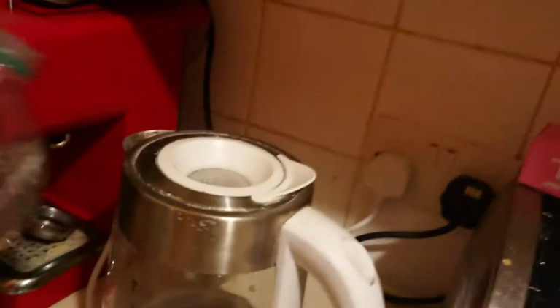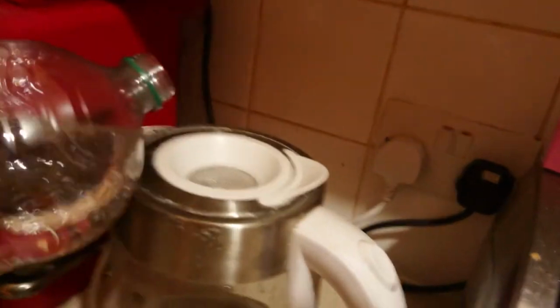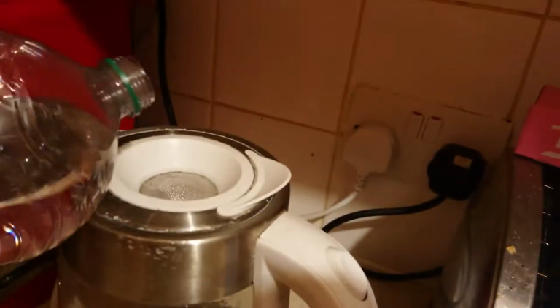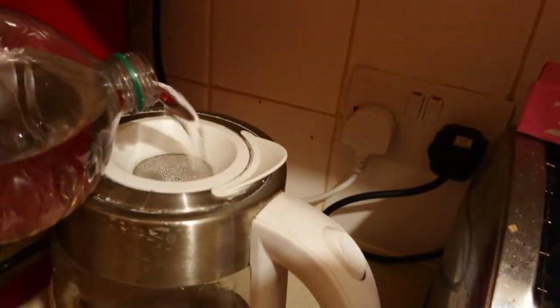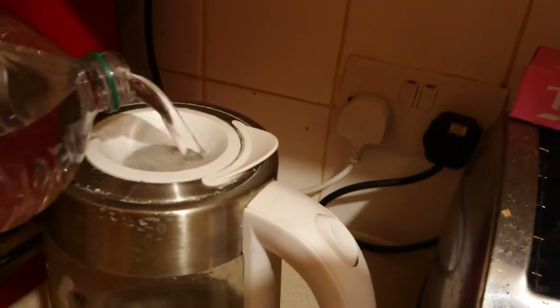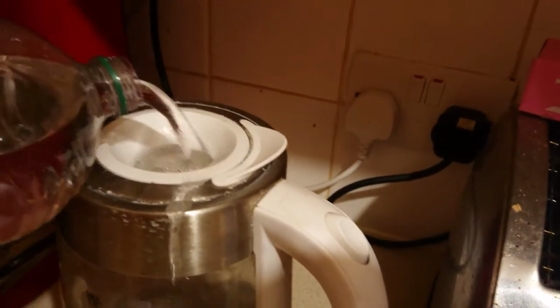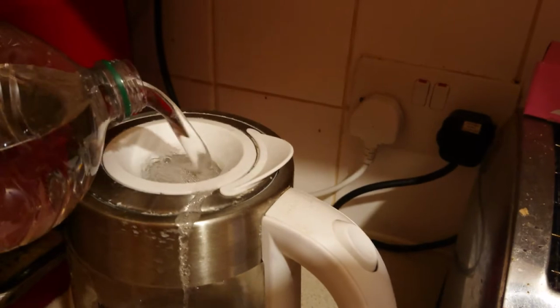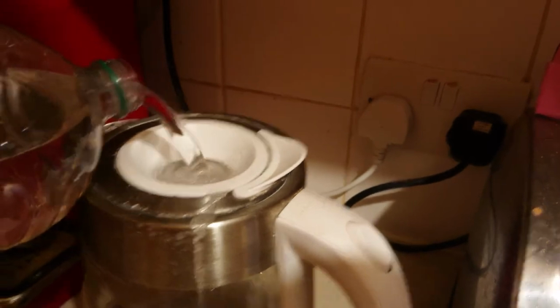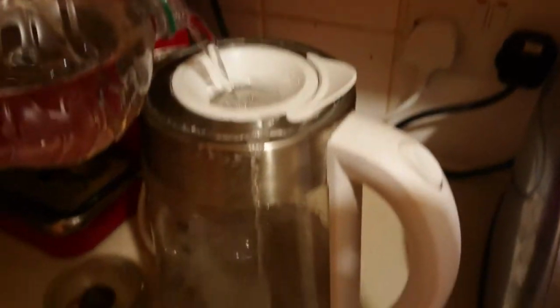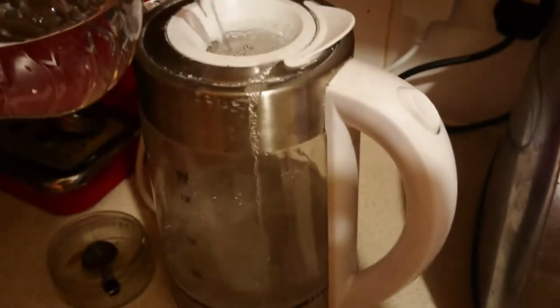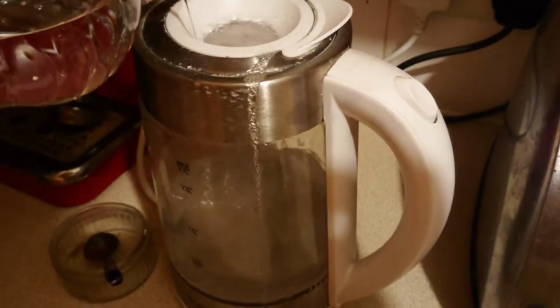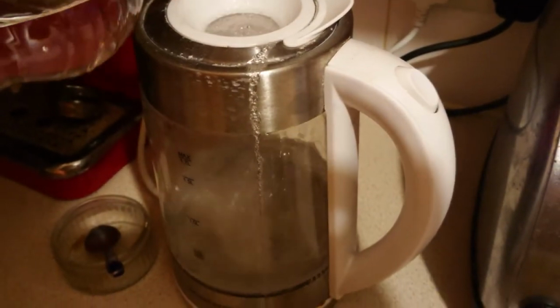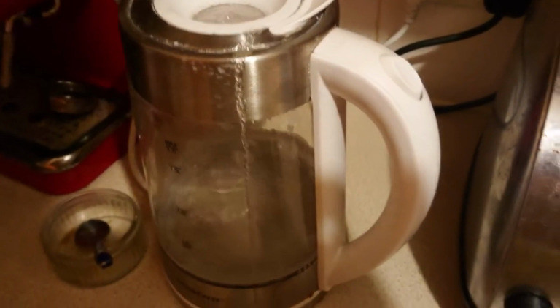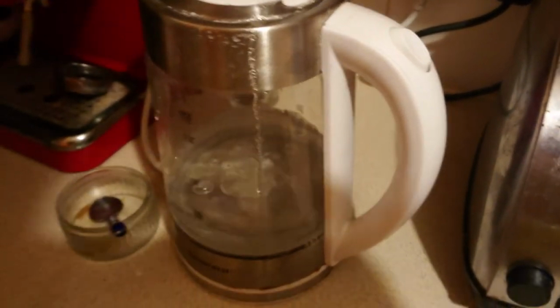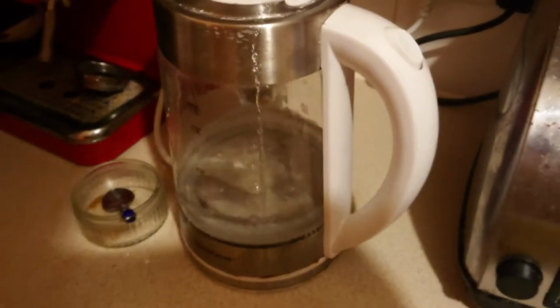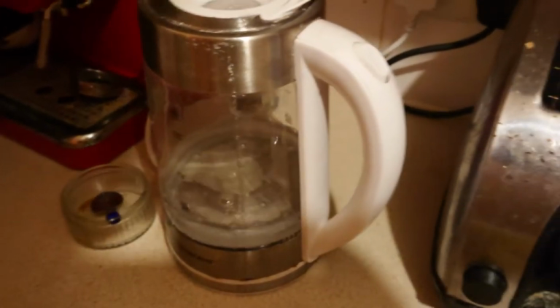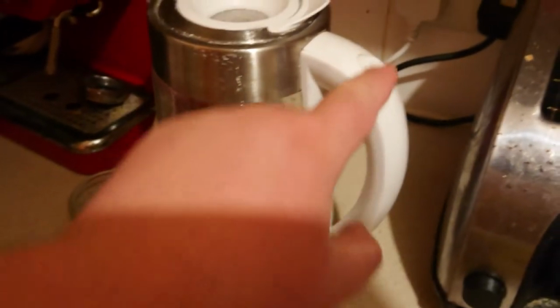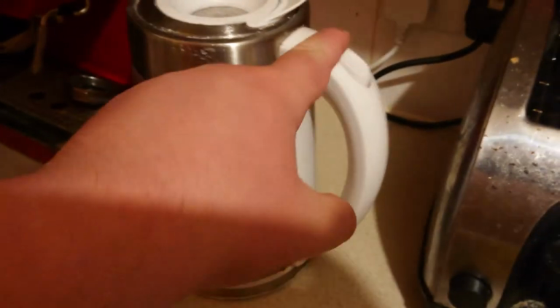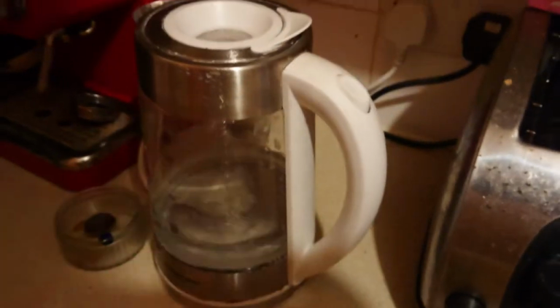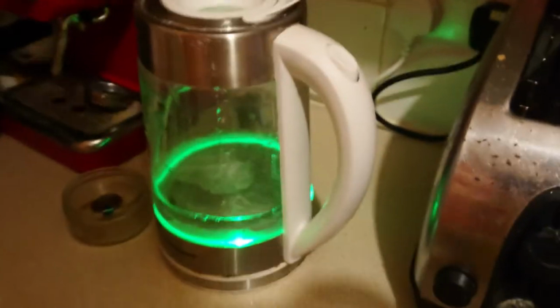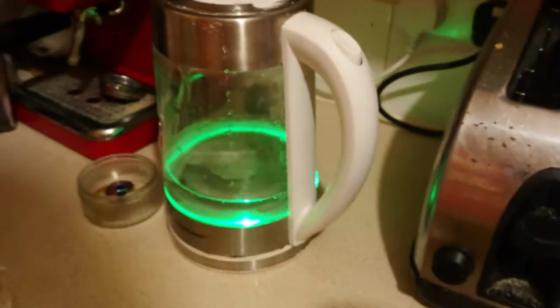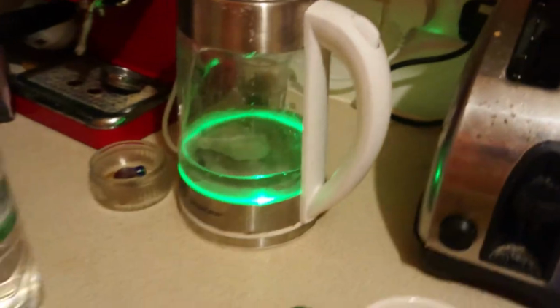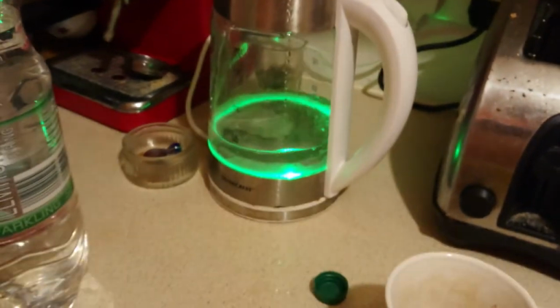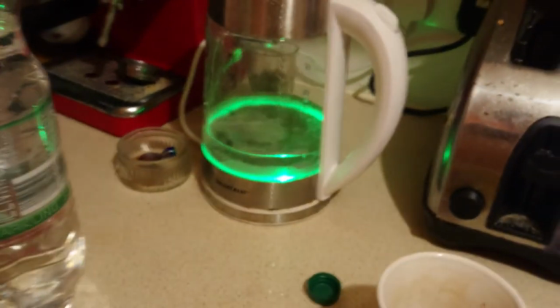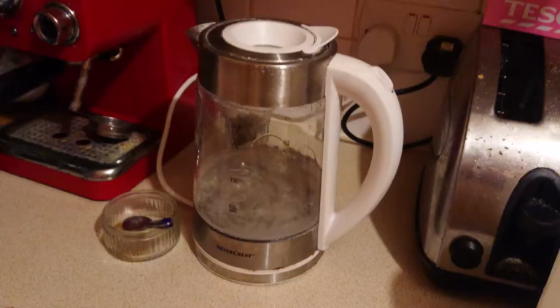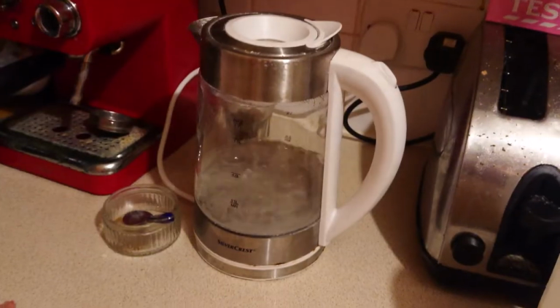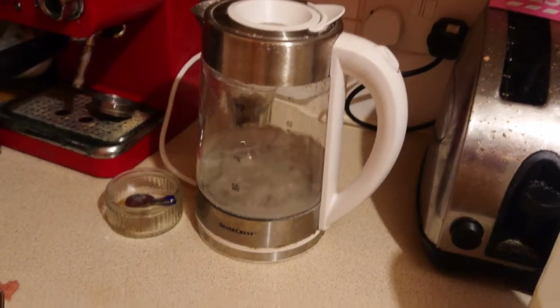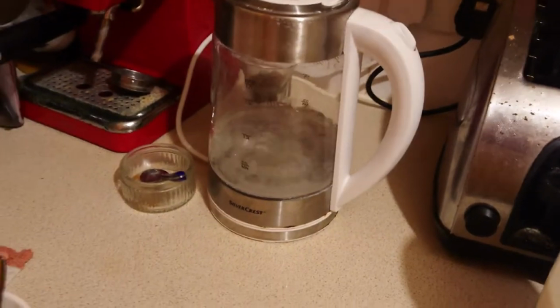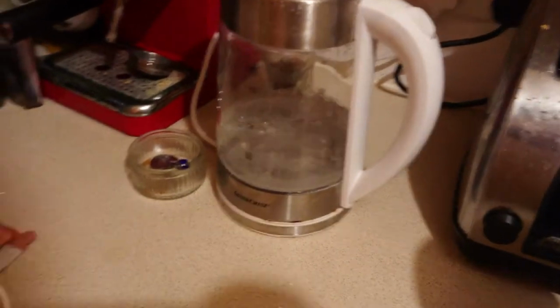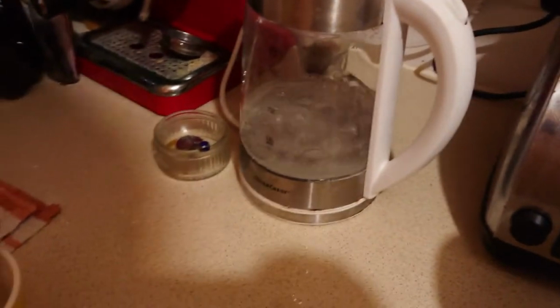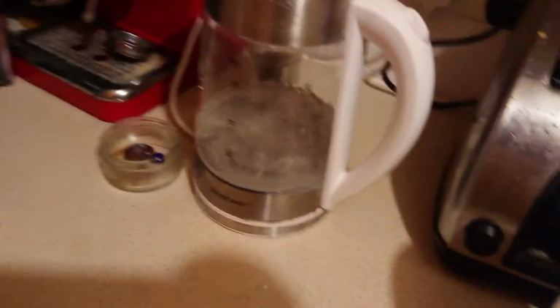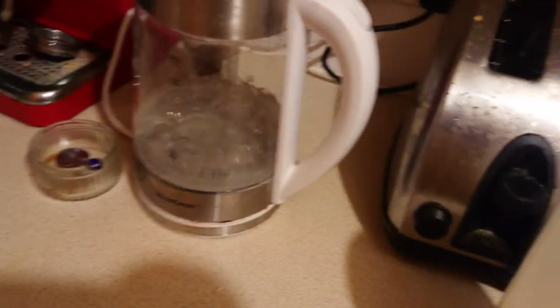A little more. Here we go. Get that under boil. Here we are, successful boil.